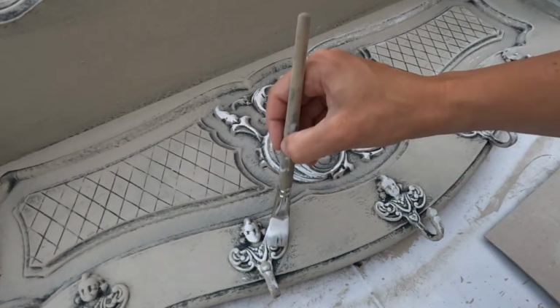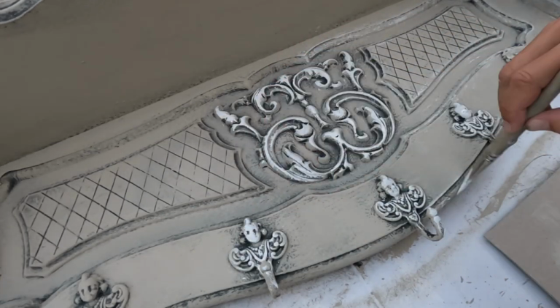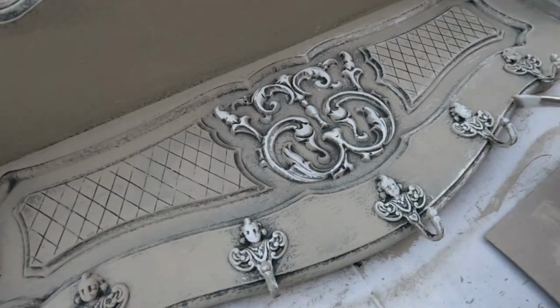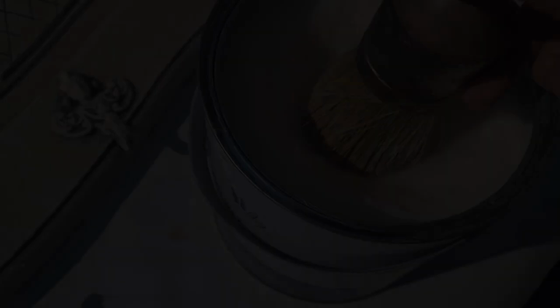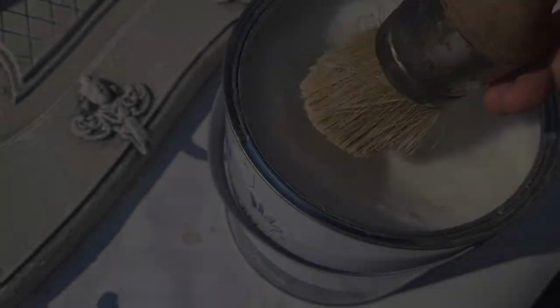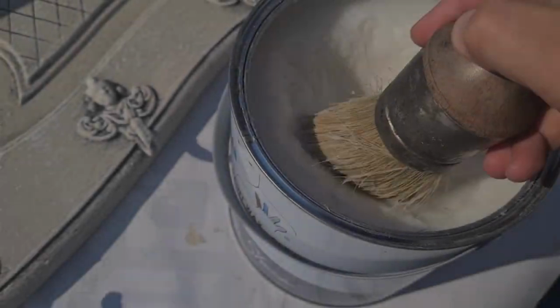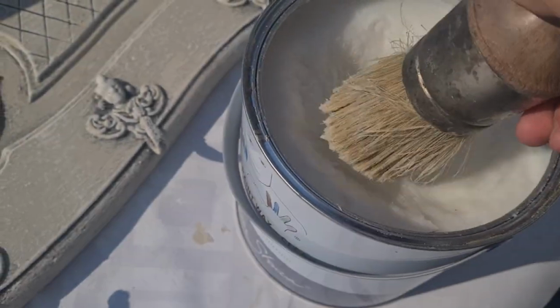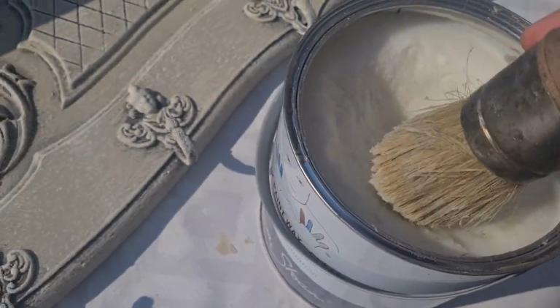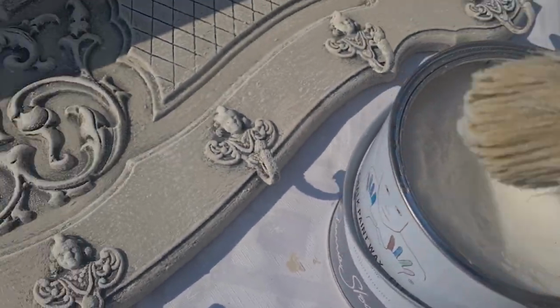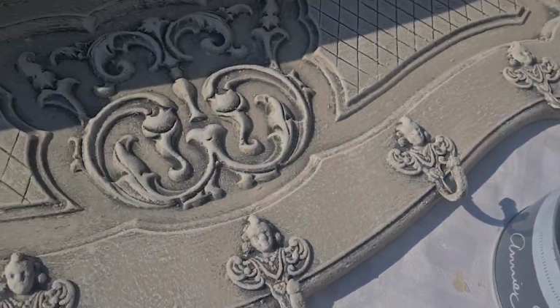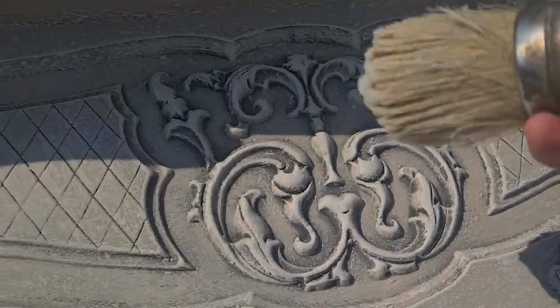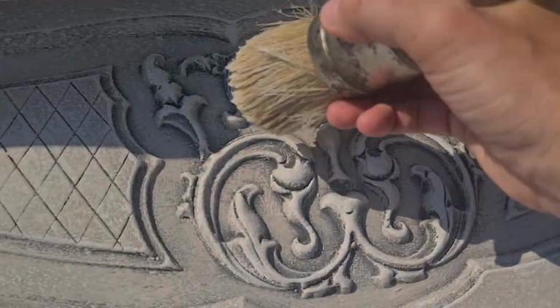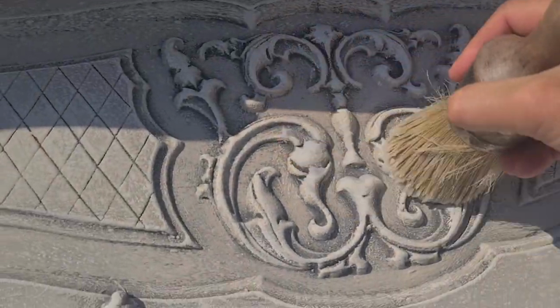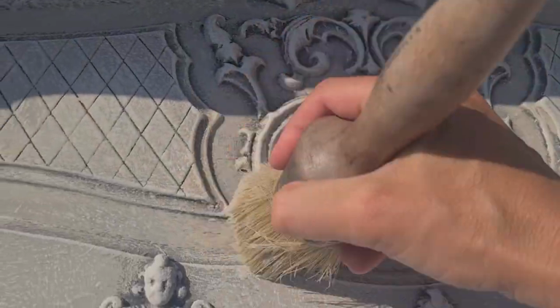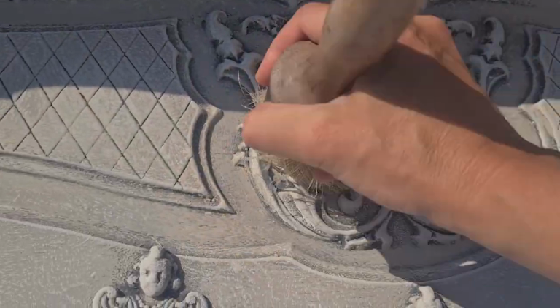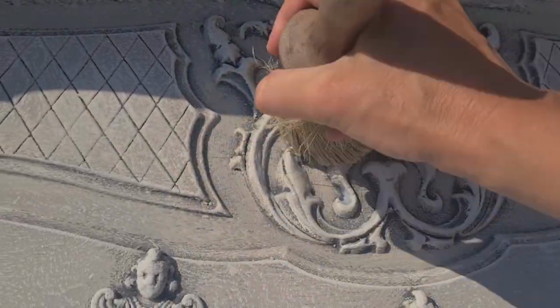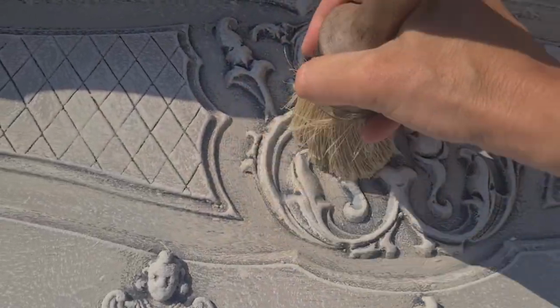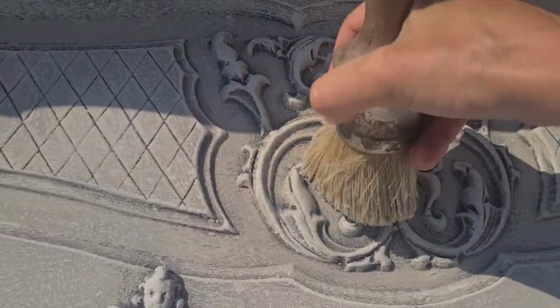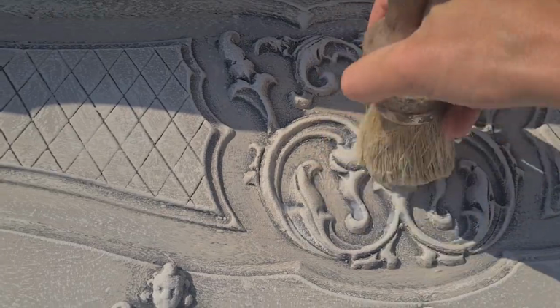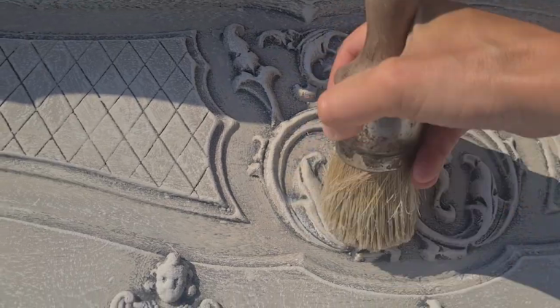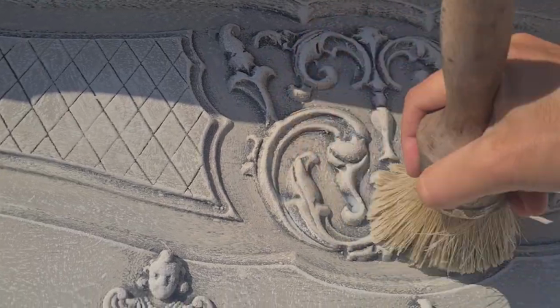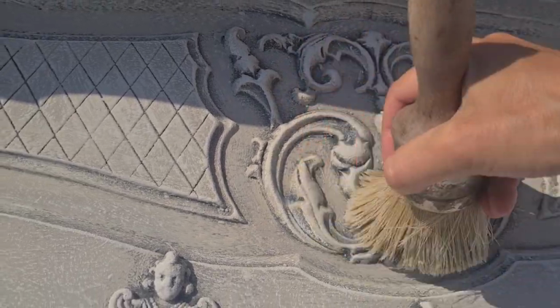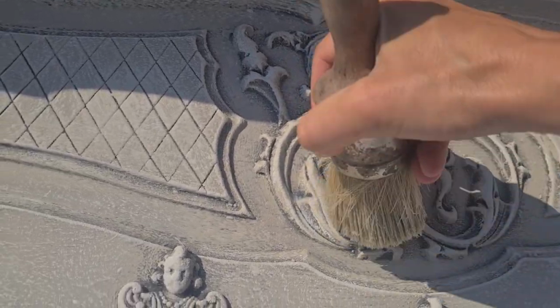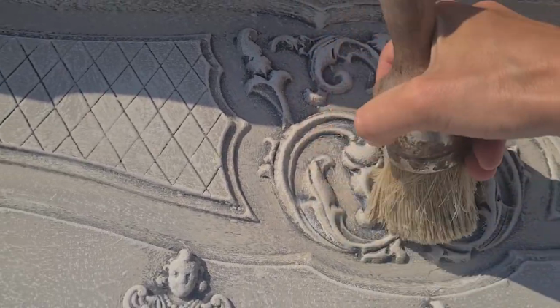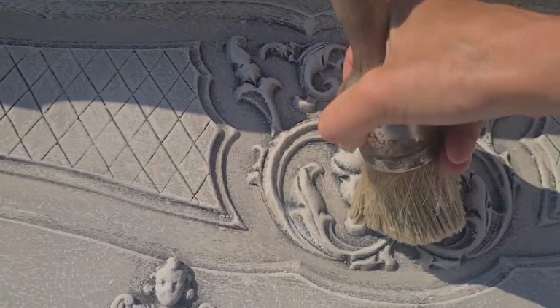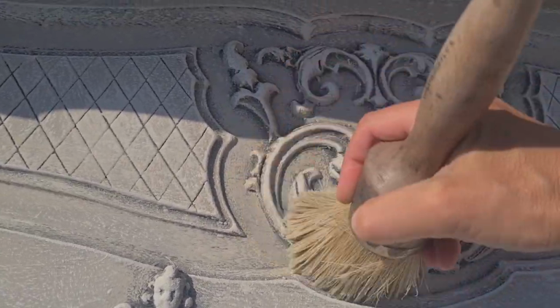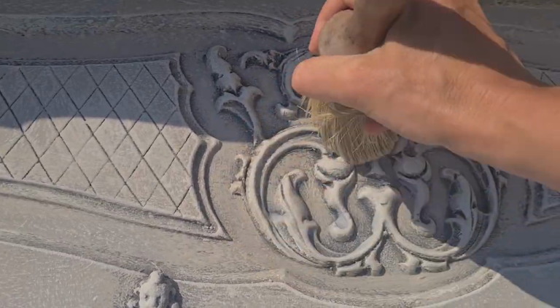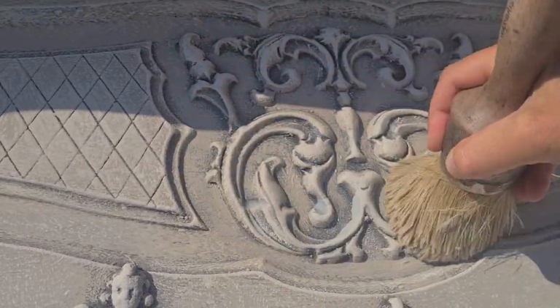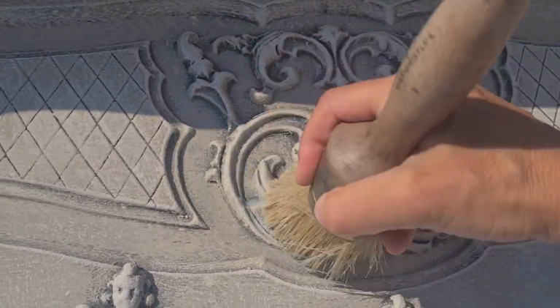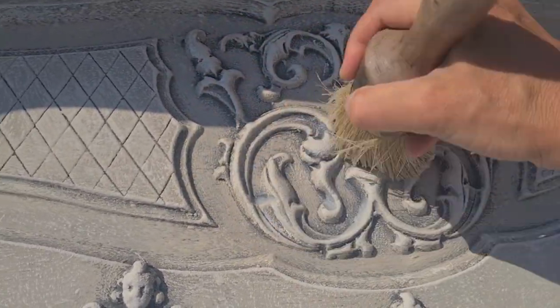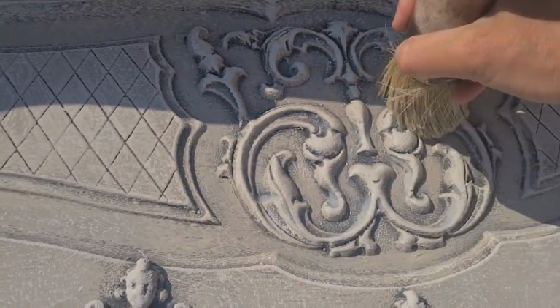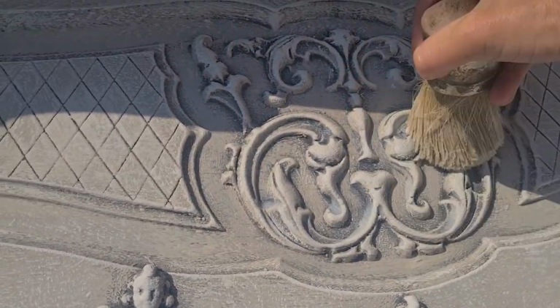Before we move on, let's protect and enrich the paint with clear wax. Applying the wax in a circular motion helps seal the paint and gives it a velvety finish.